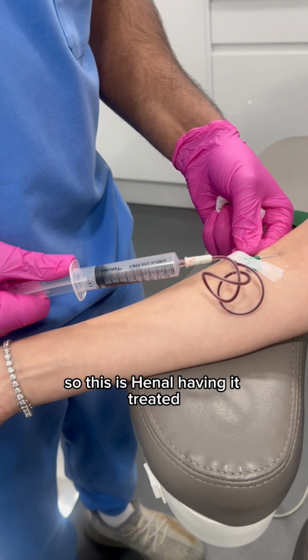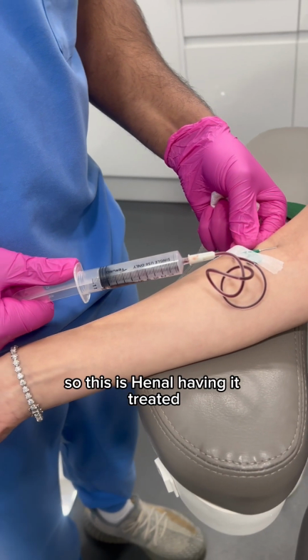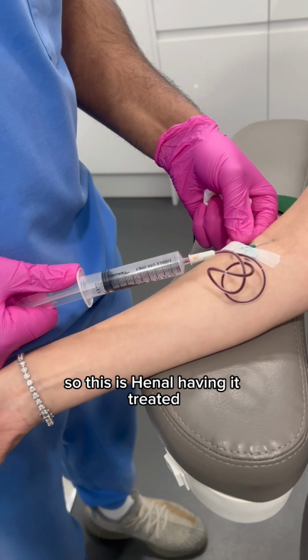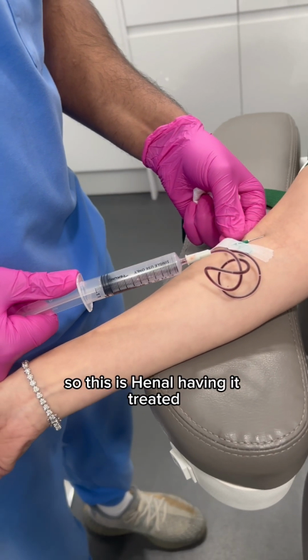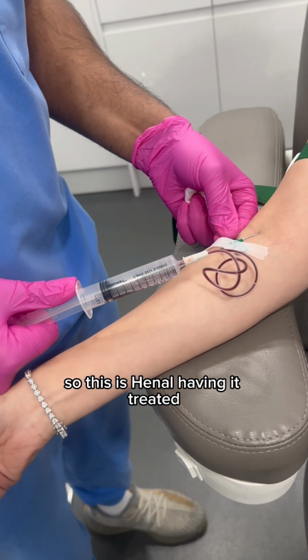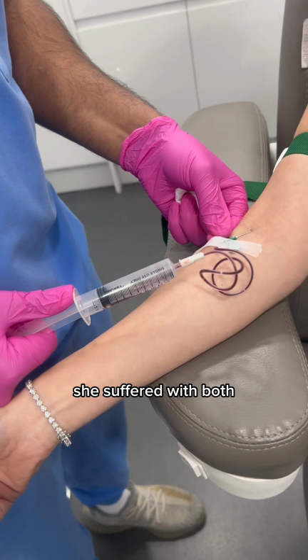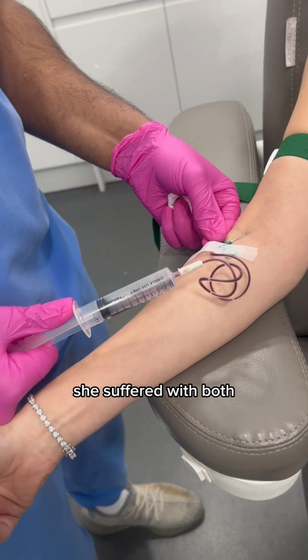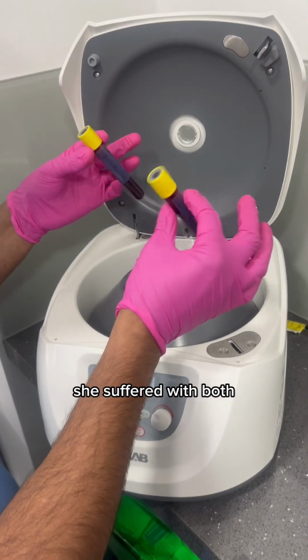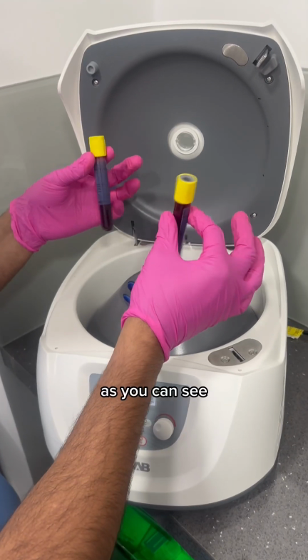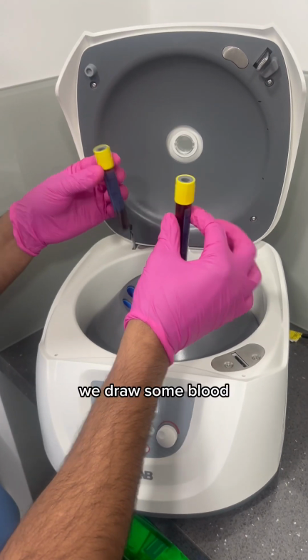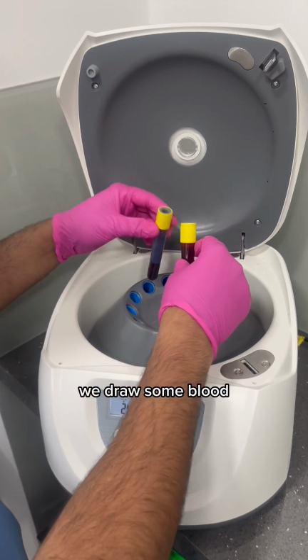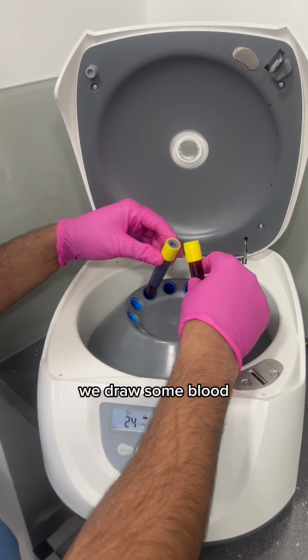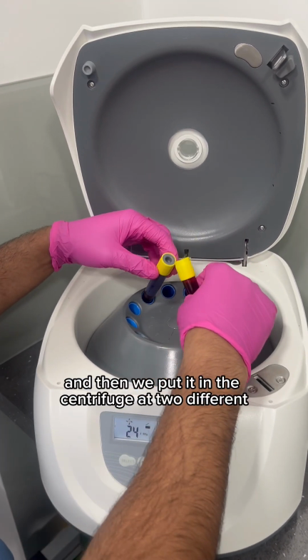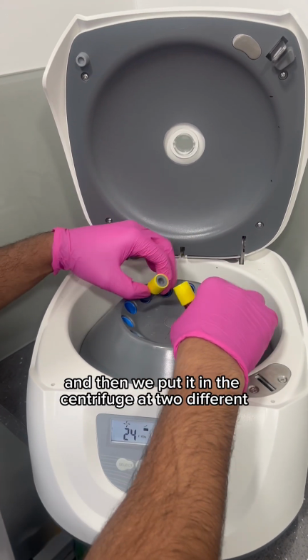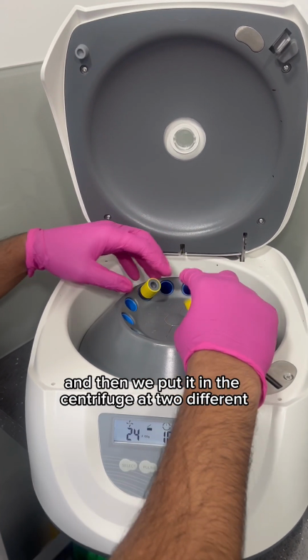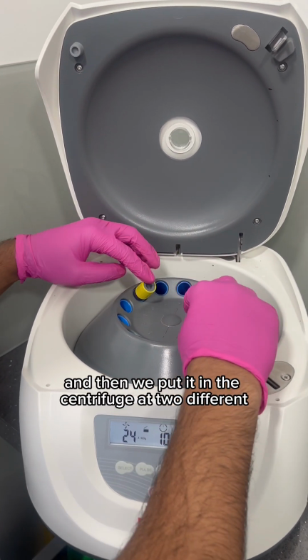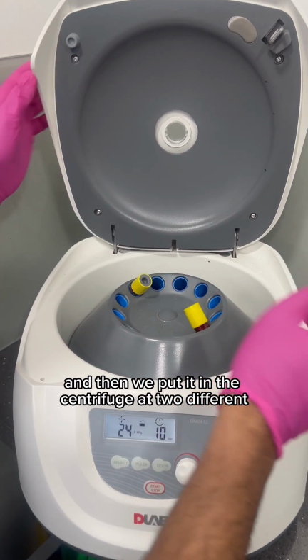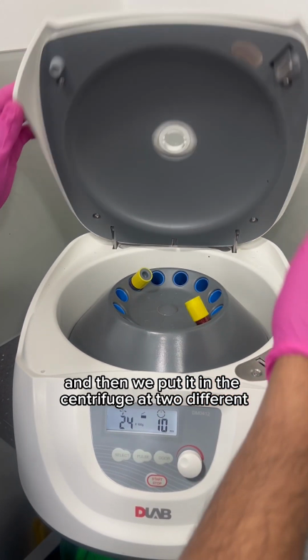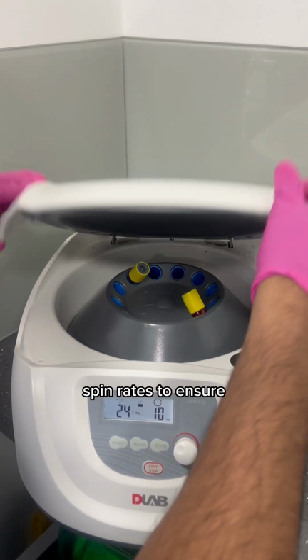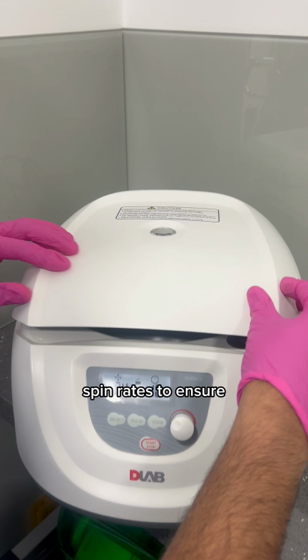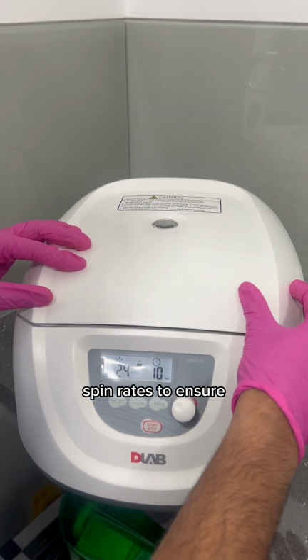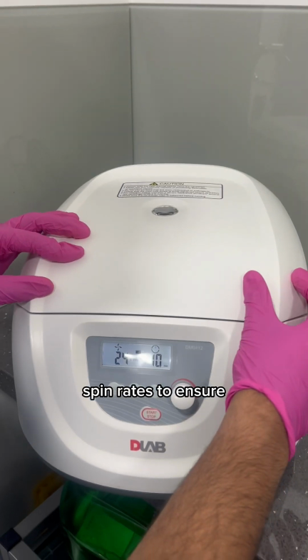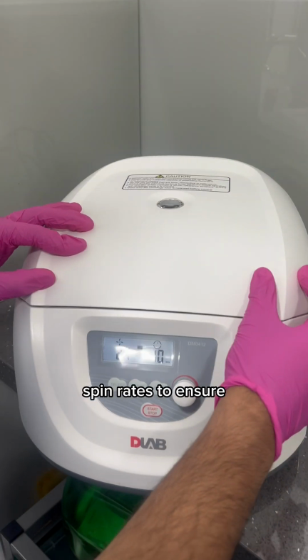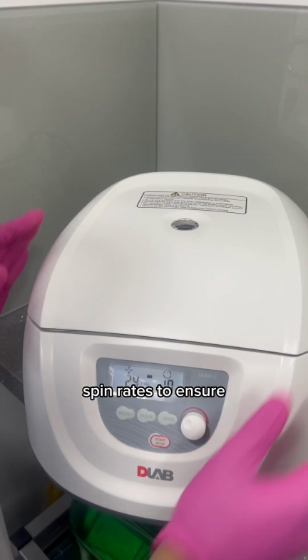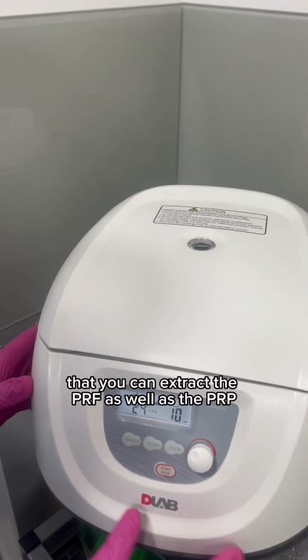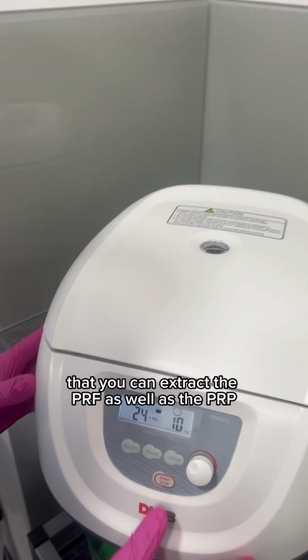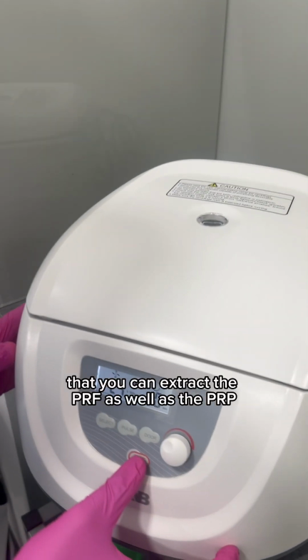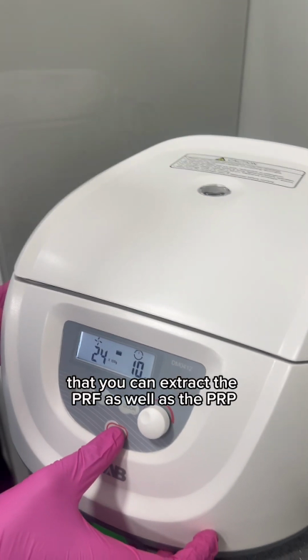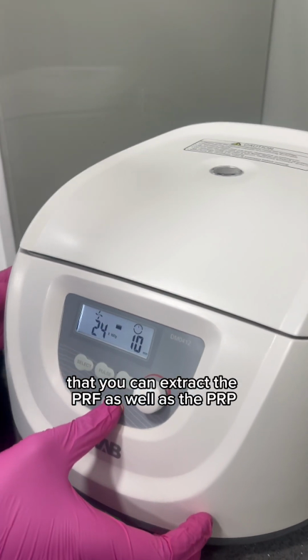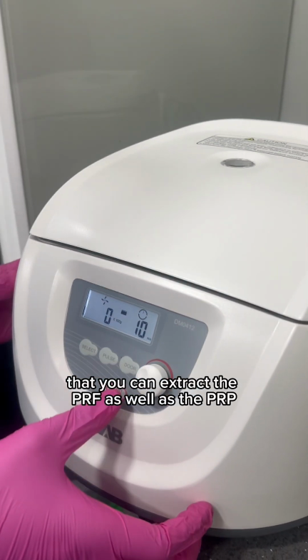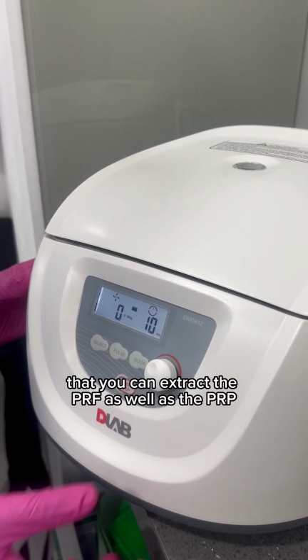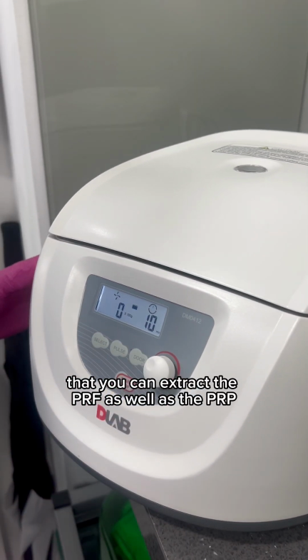This is Henel having it treated. She suffered with both. As you can see, we draw some blood and then put it in the centrifuge at two different spin rates to ensure that you can extract the PRF as well as the PRP.